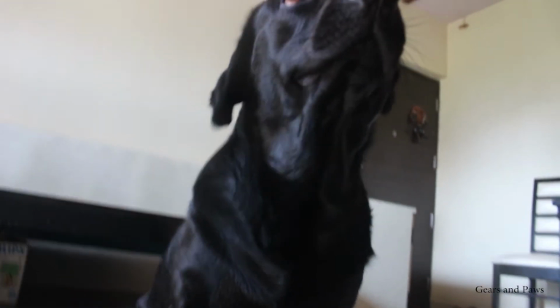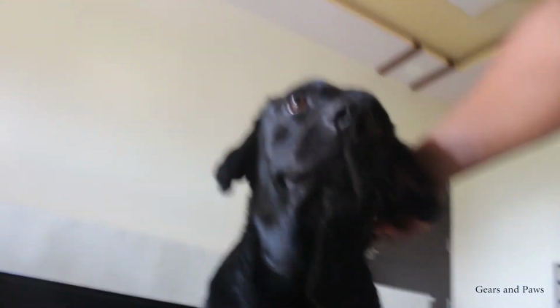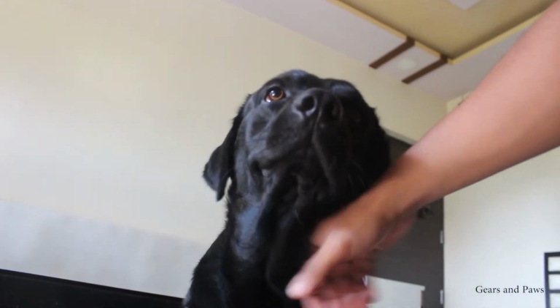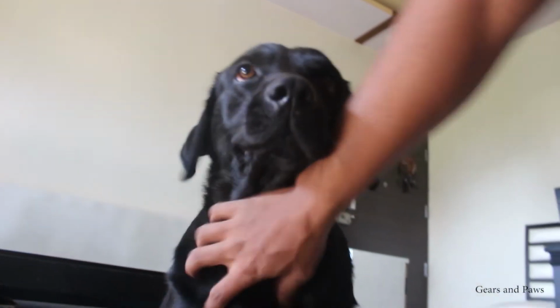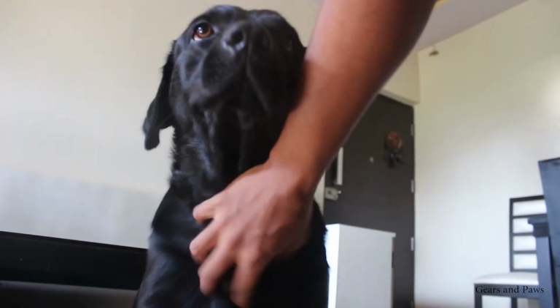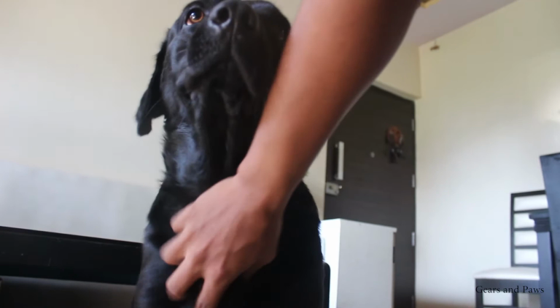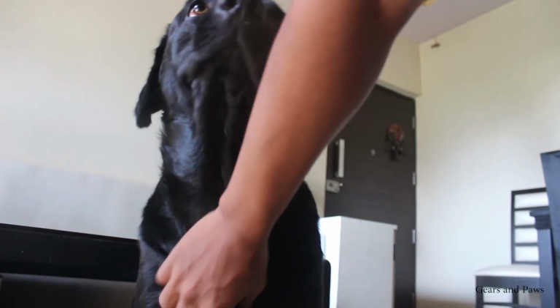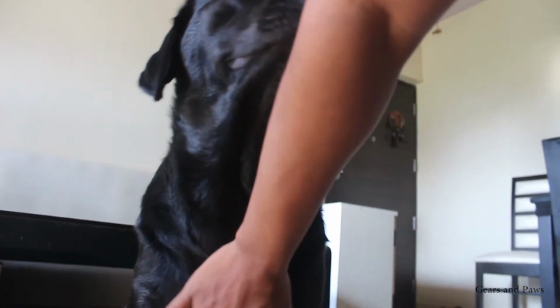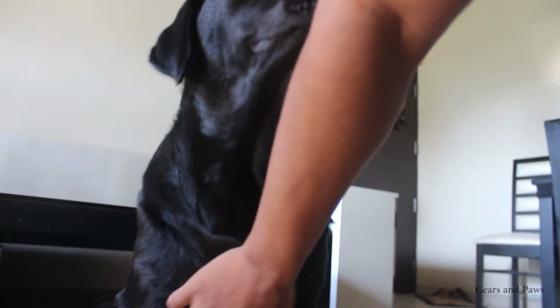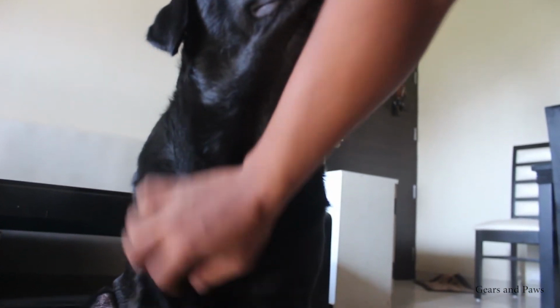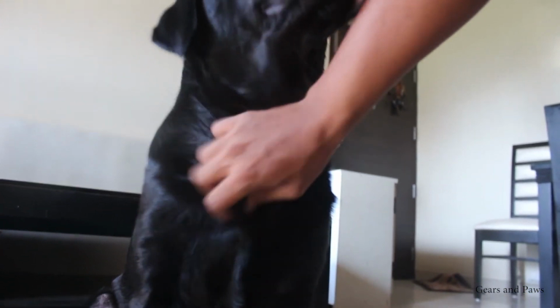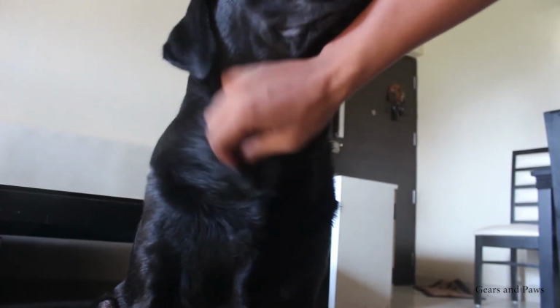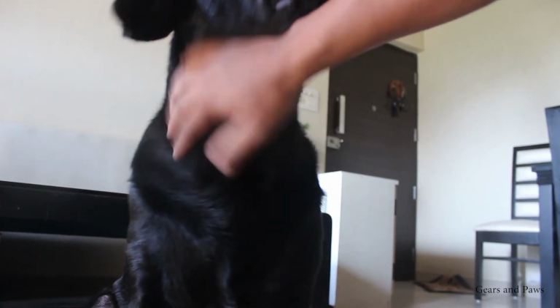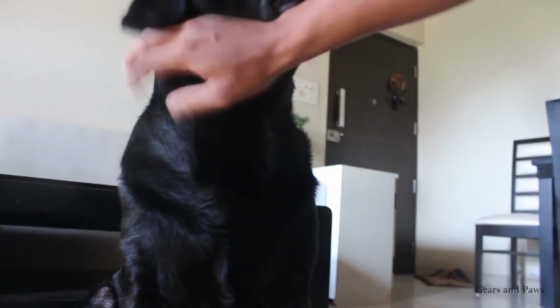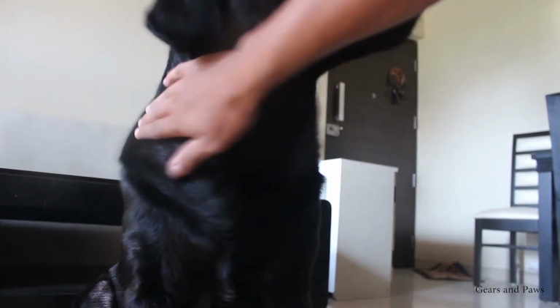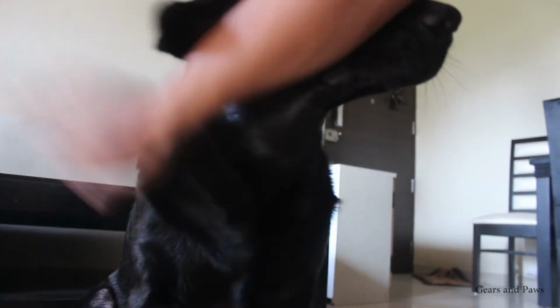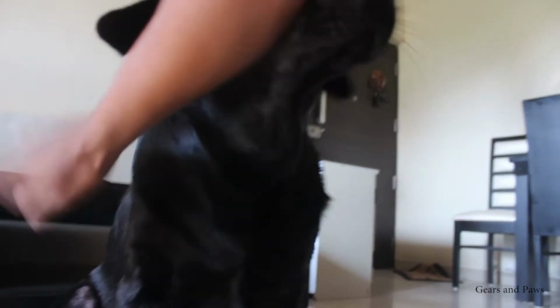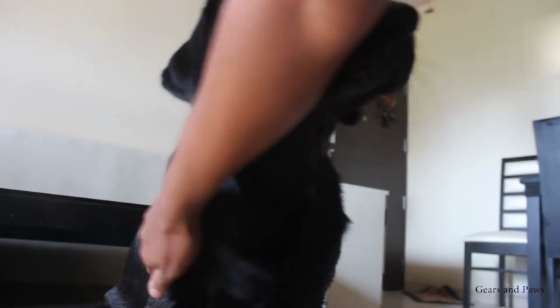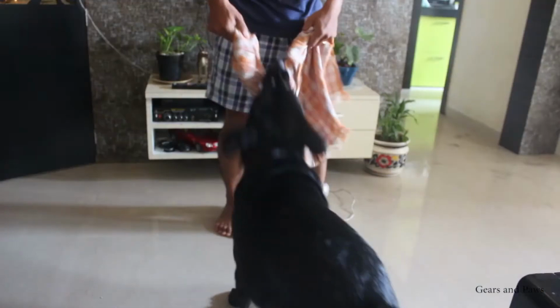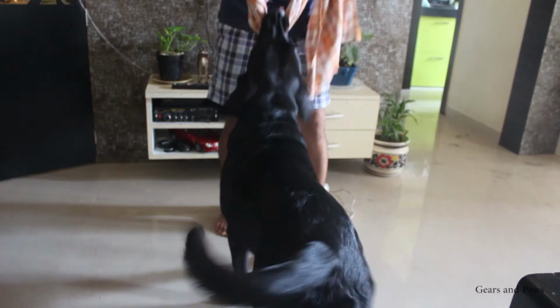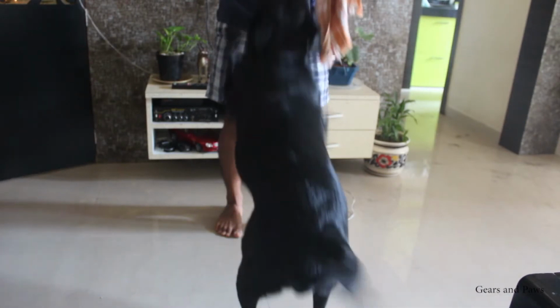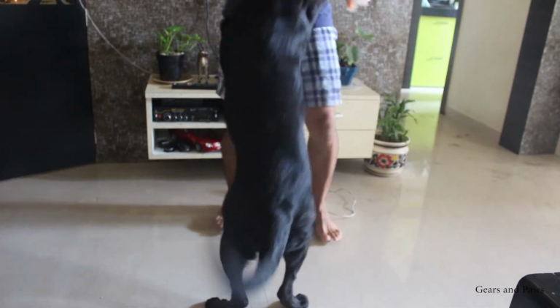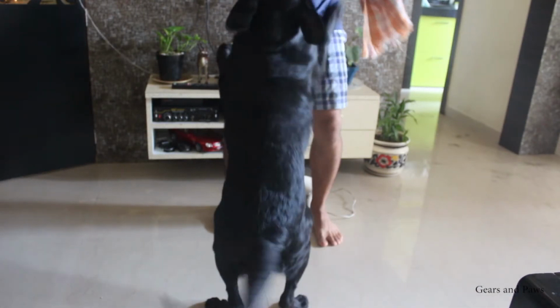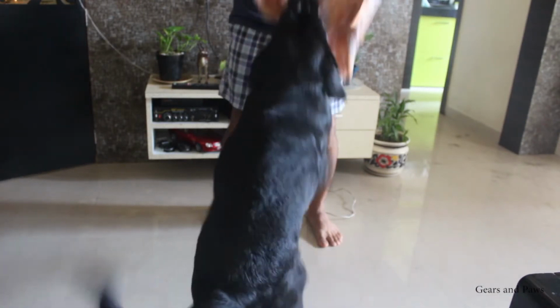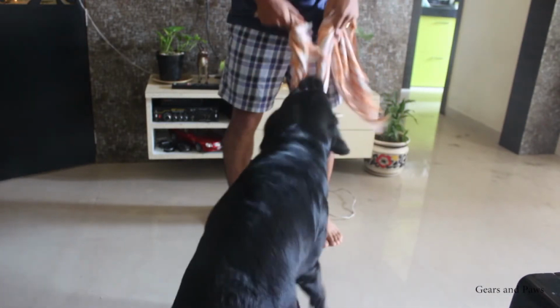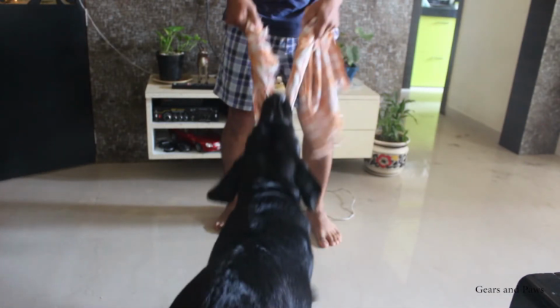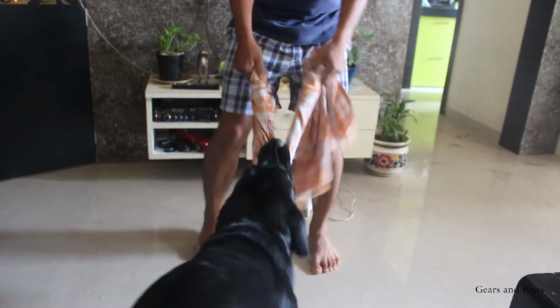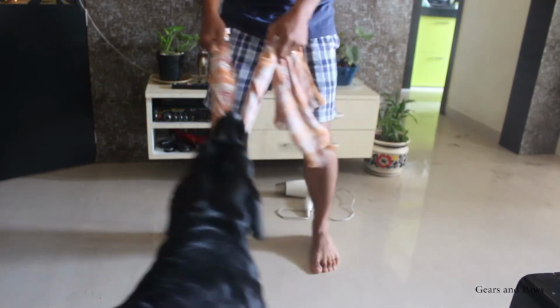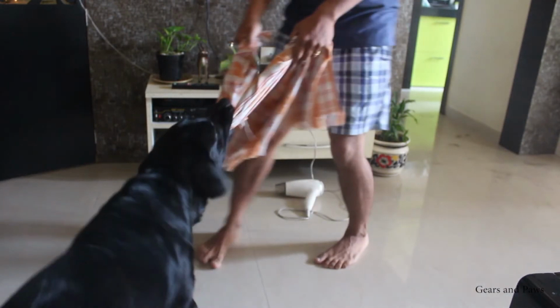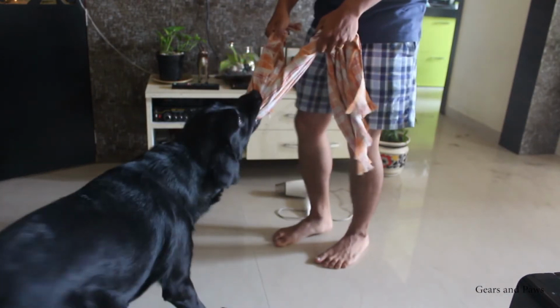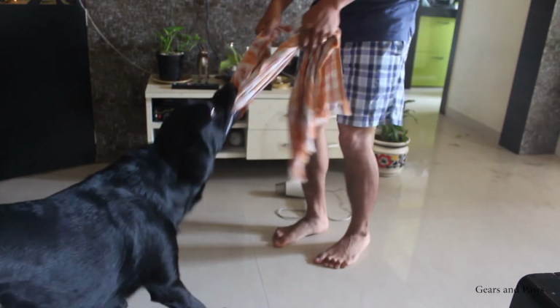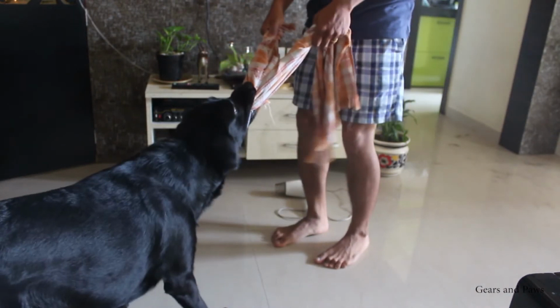Play with your dog after the bath. I generally play tug of war with the towel because Max also likes the towel. I play with him for about 15 minutes so he enjoys the overall bathing process and looks forward to it next time.